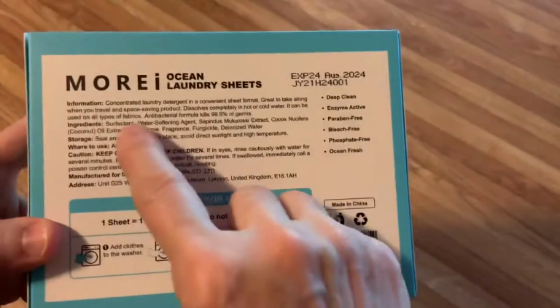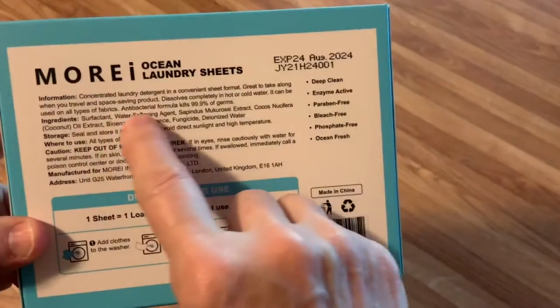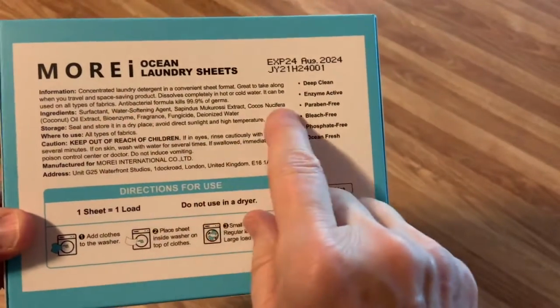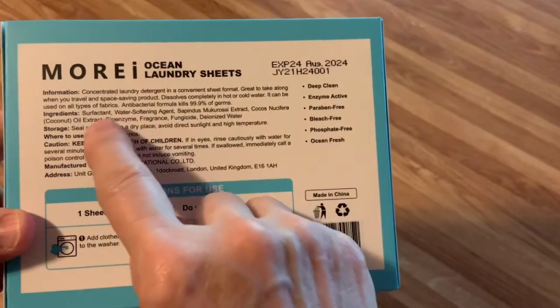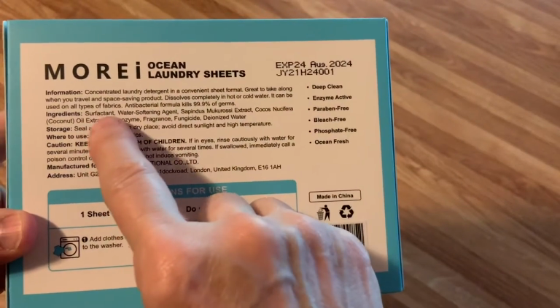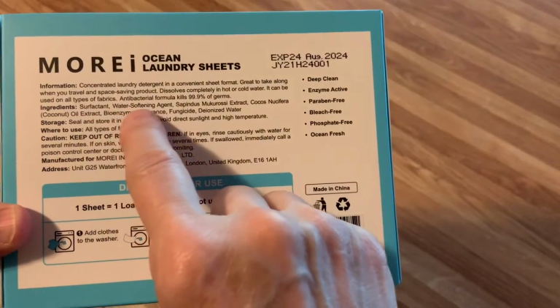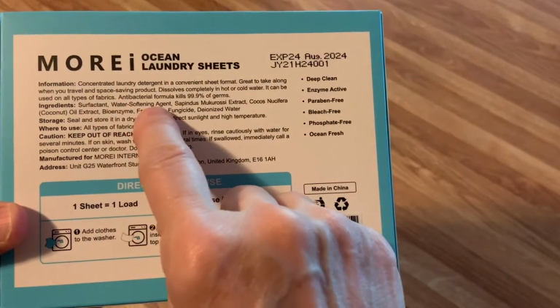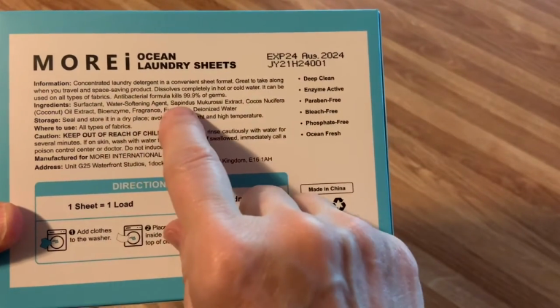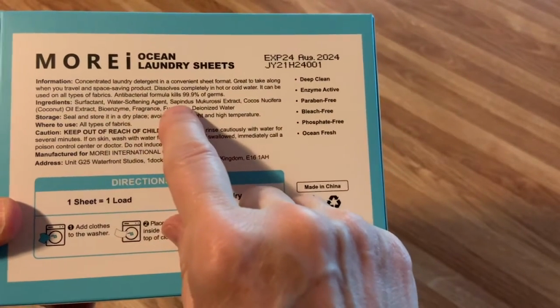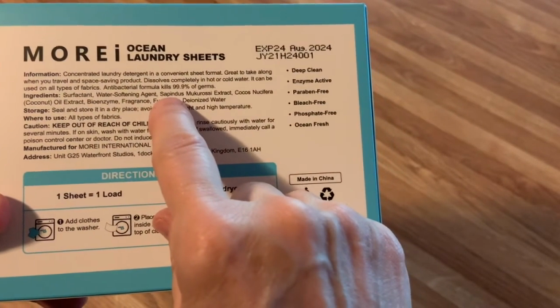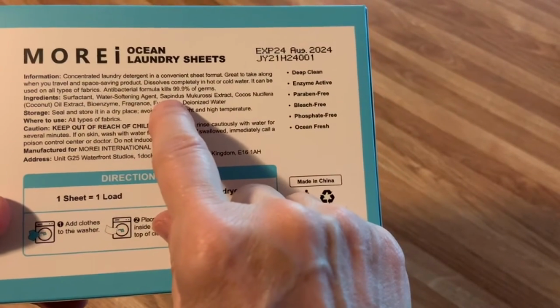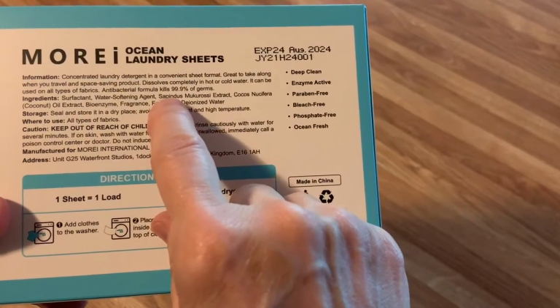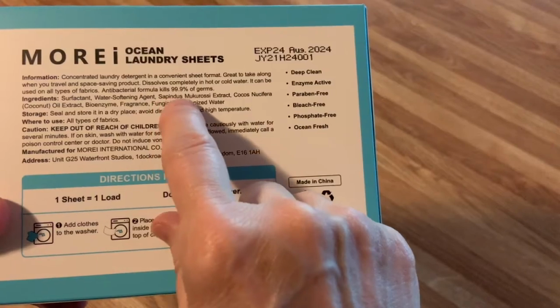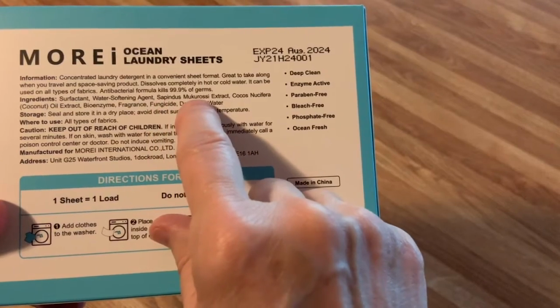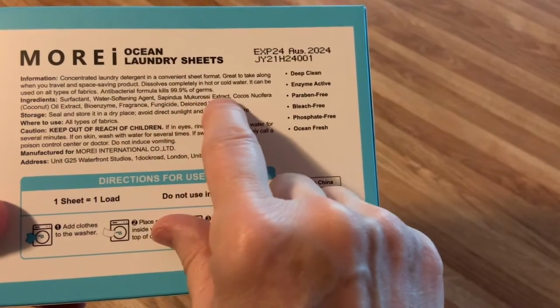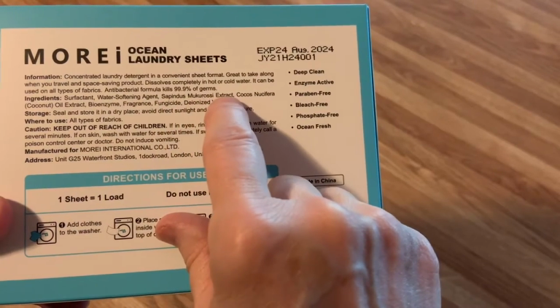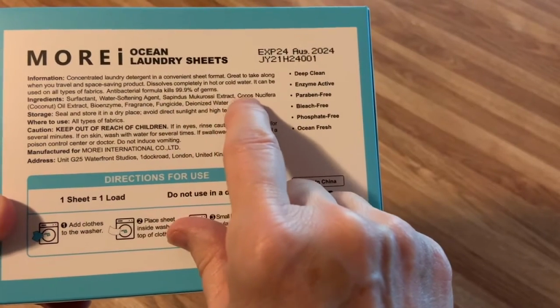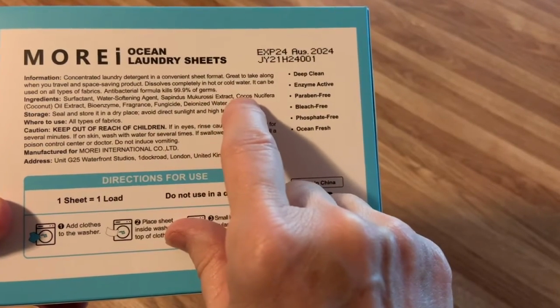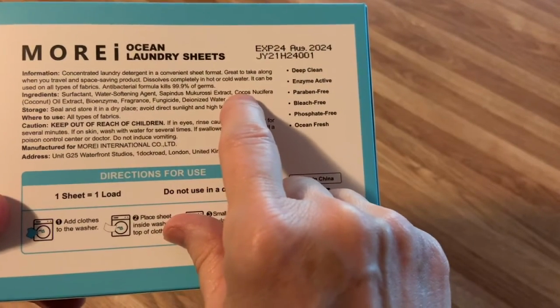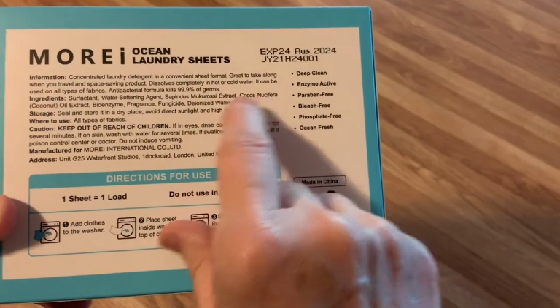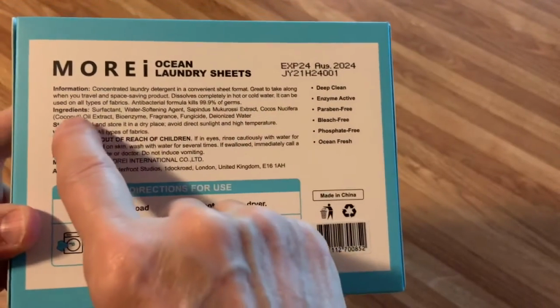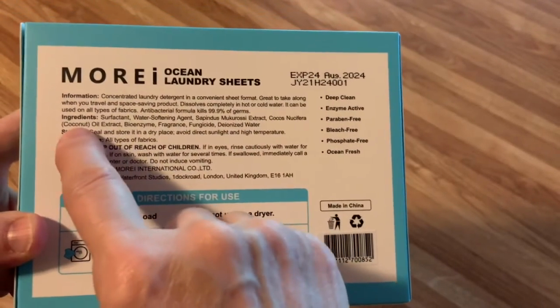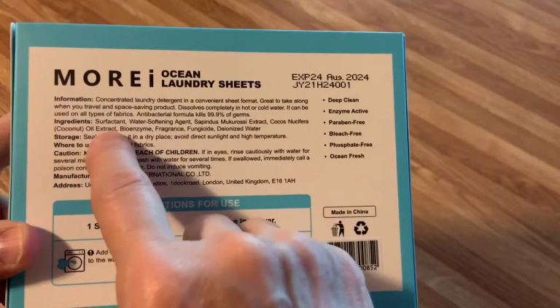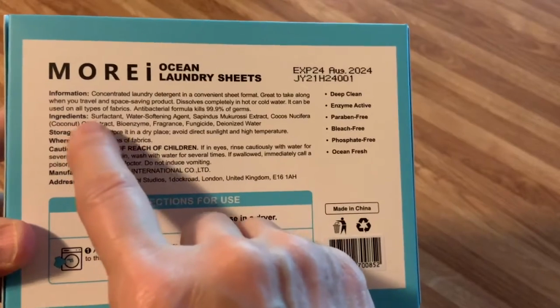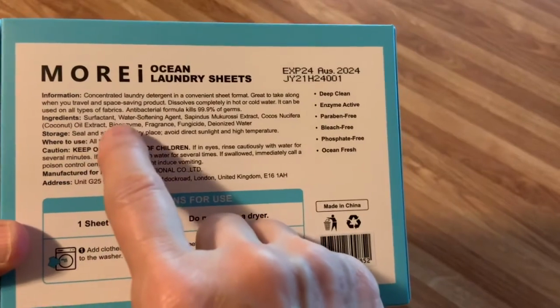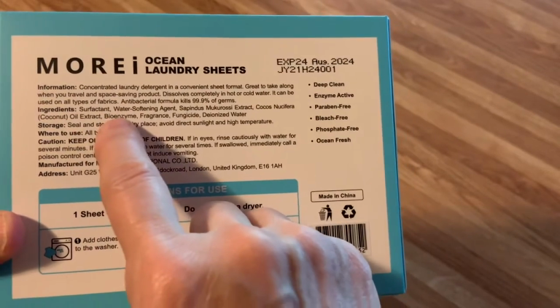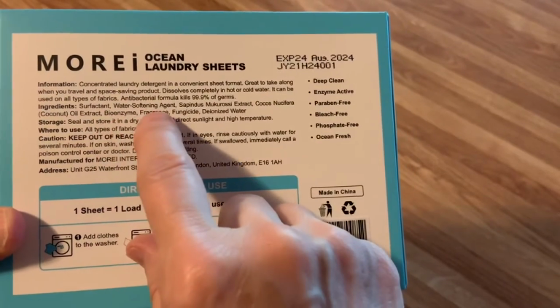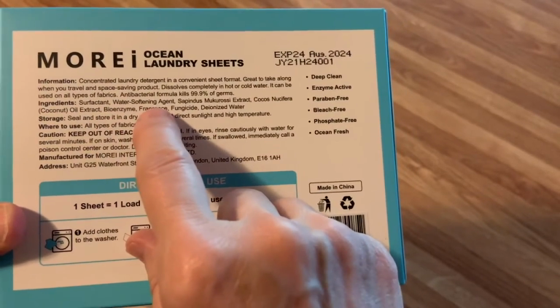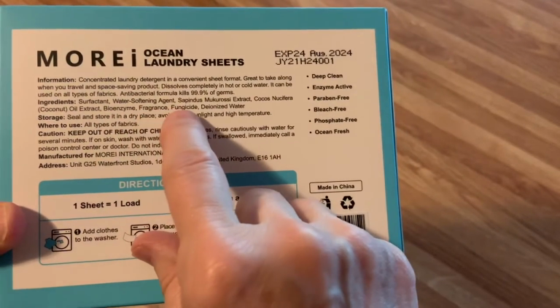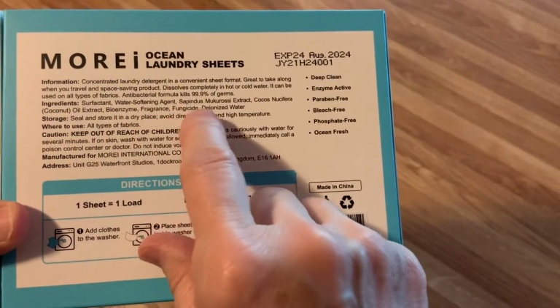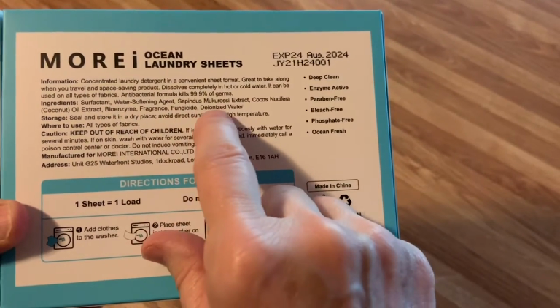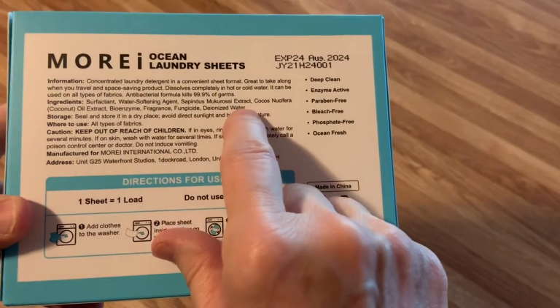It doesn't have anything weird in it. It's got surfactant, water softening agent. I have no idea what Cepundus macrosi extract is, but okay. Cocos Nucifera coconut oil — and that's a good thing — bio-enzyme fragrance, fungicide, and deionized water.